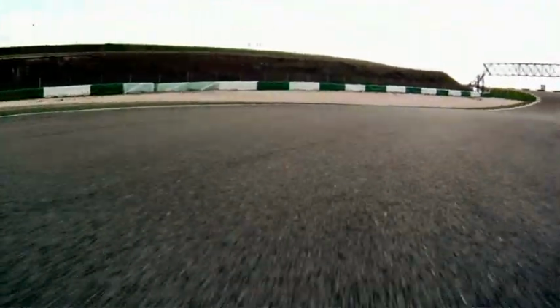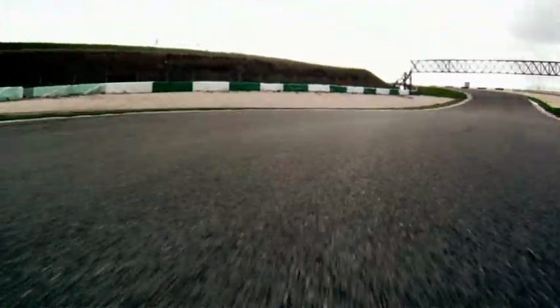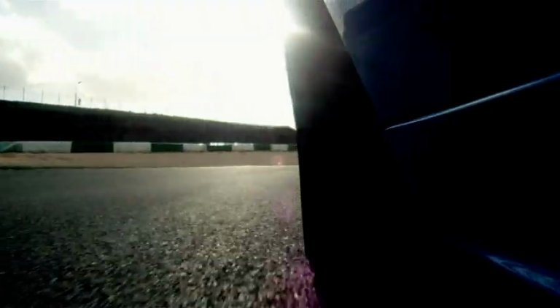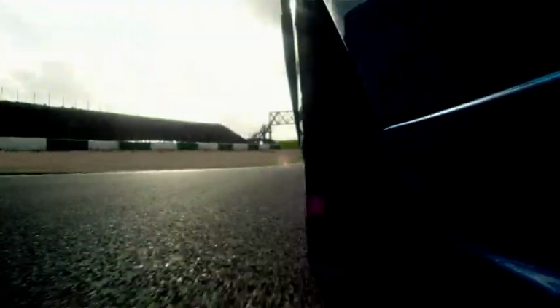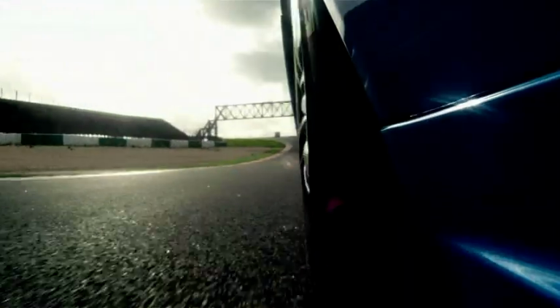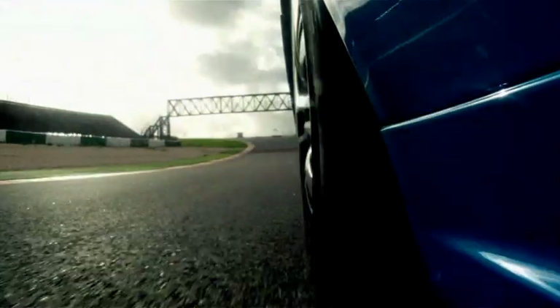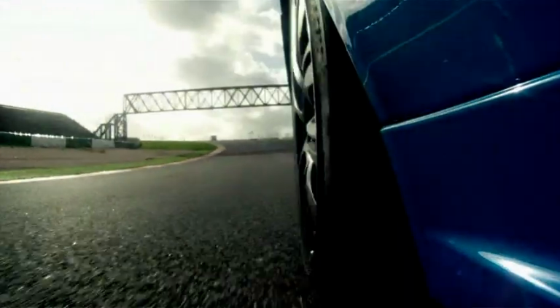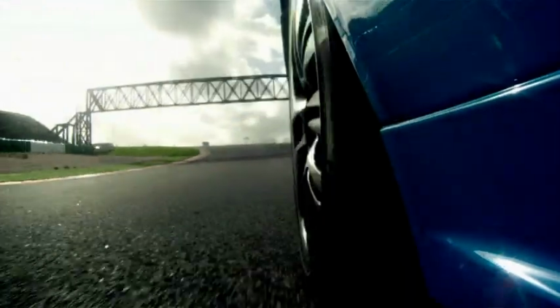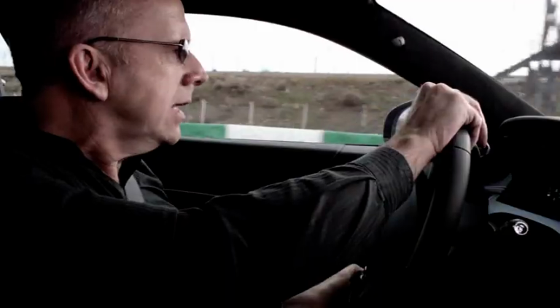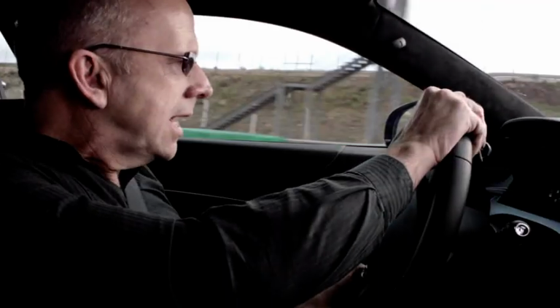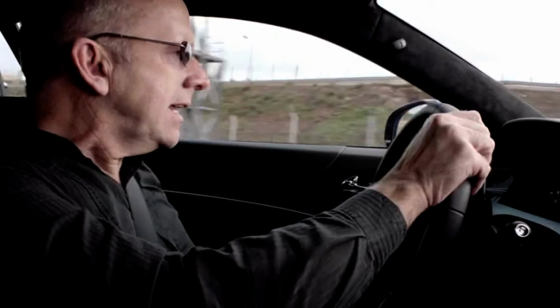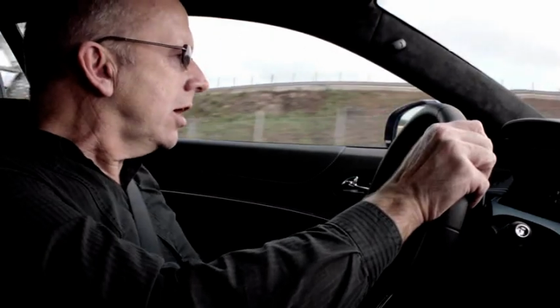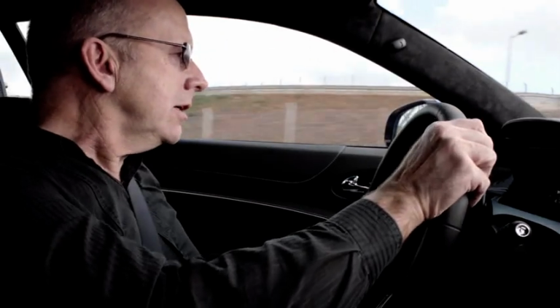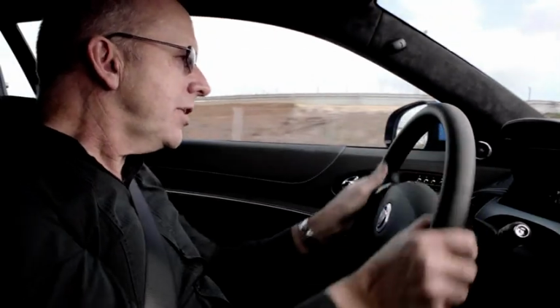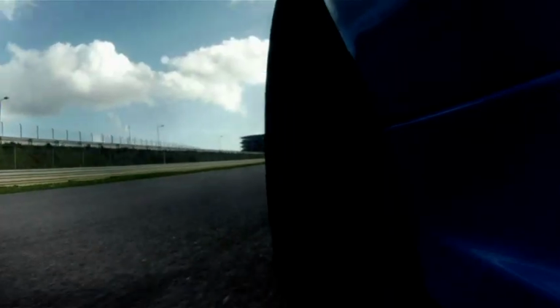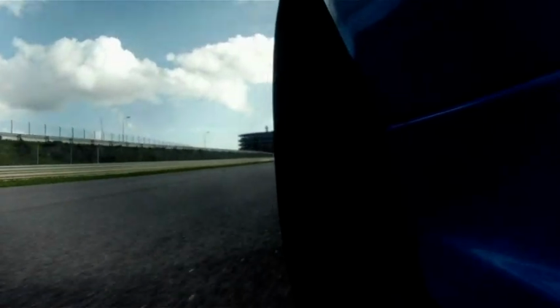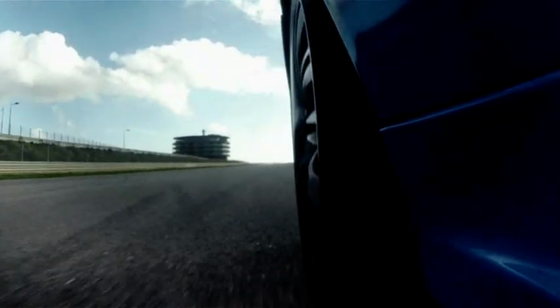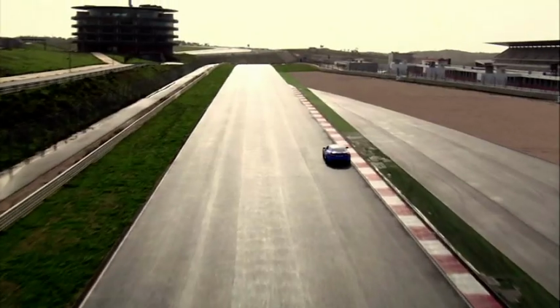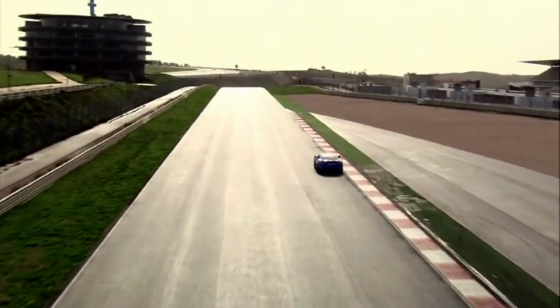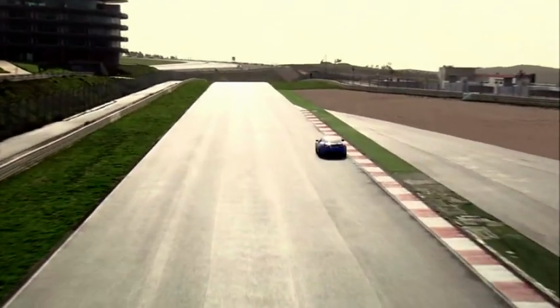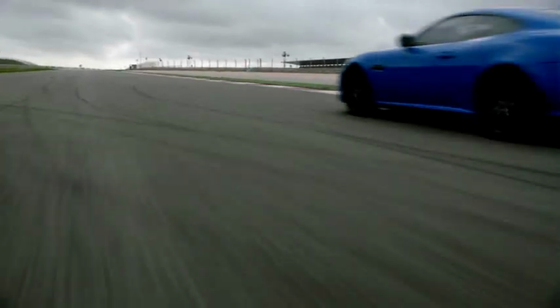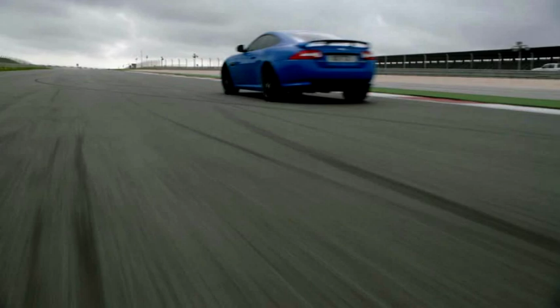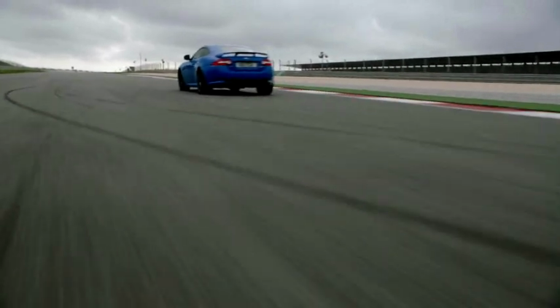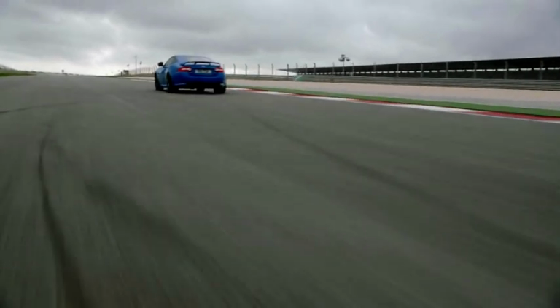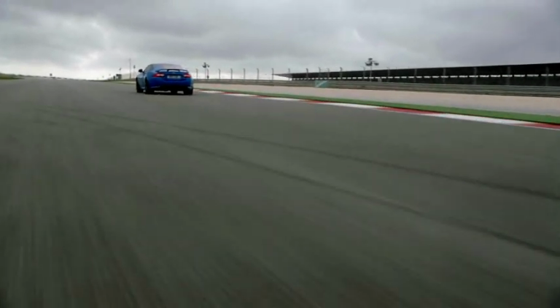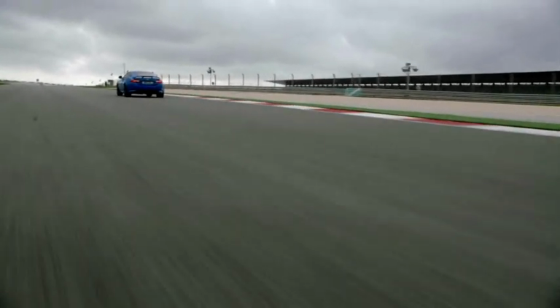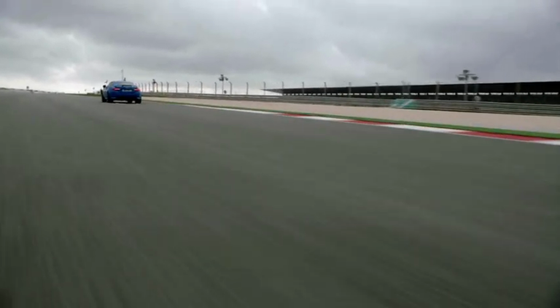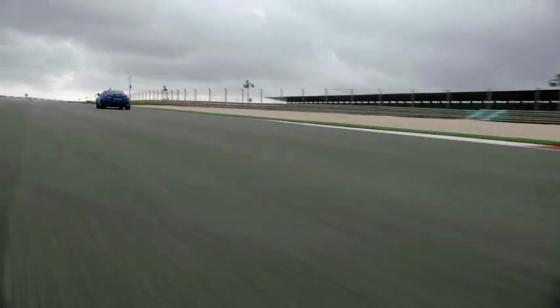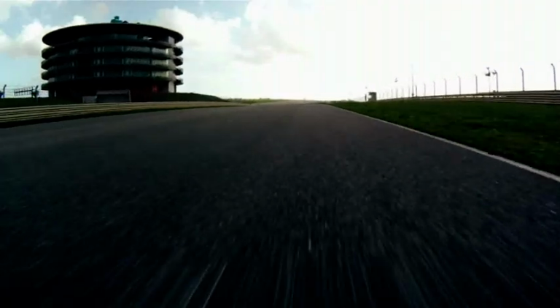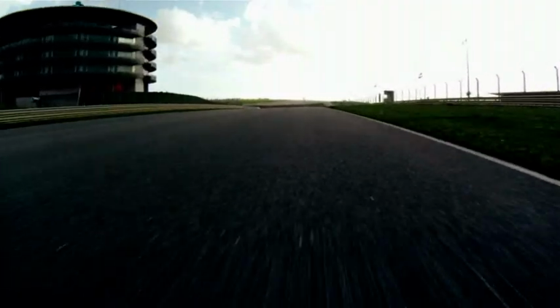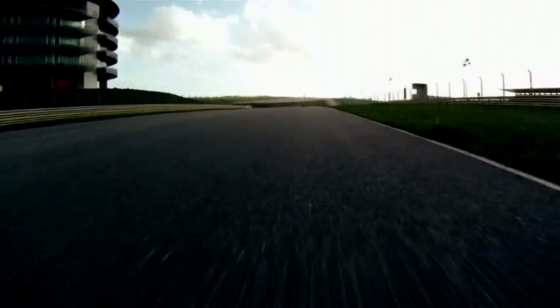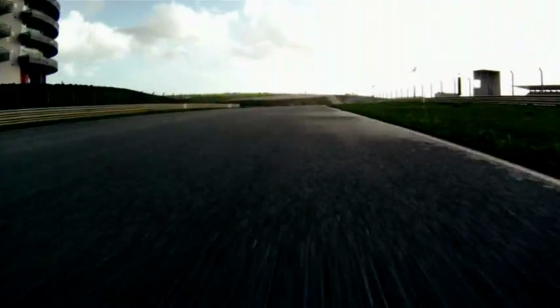Short shift into third gear to use the benefit of the torque. Let the car drift over to the exit. Short straight down to a downhill hairpin left.